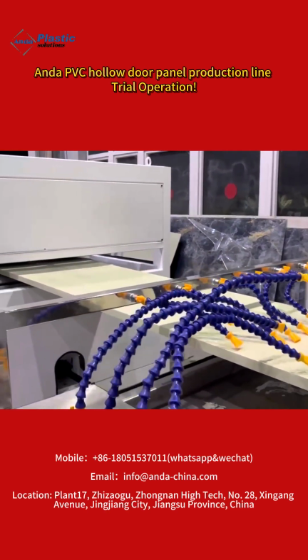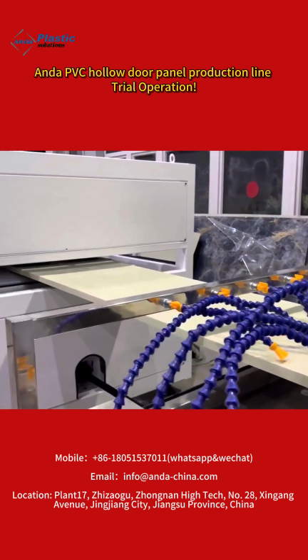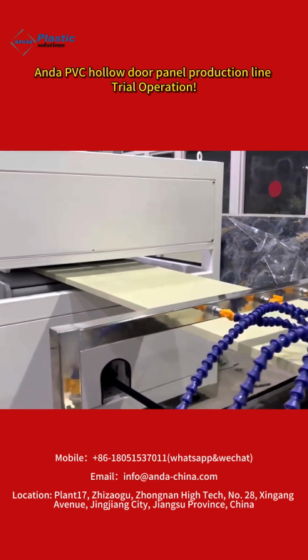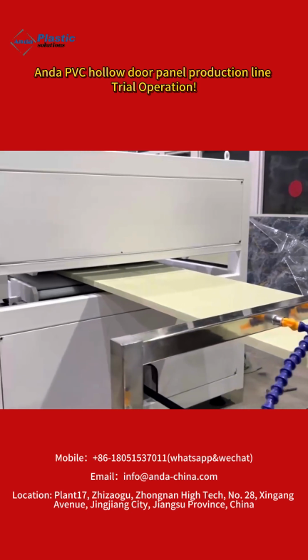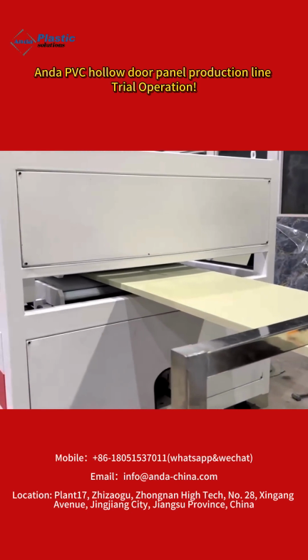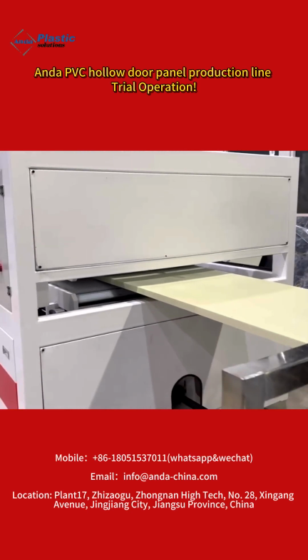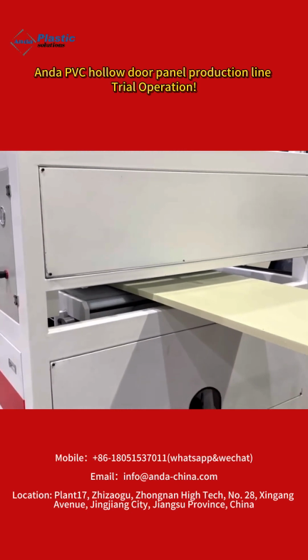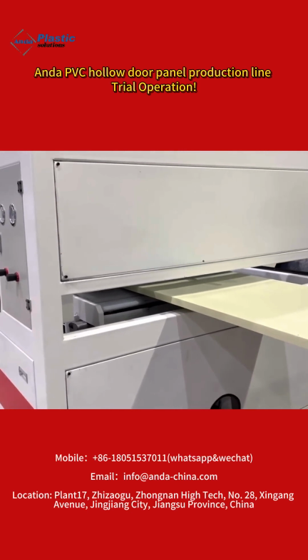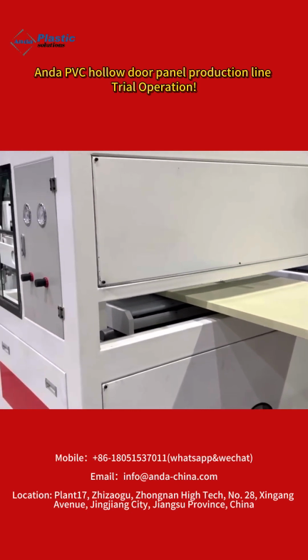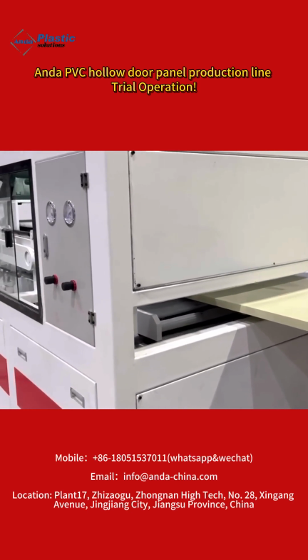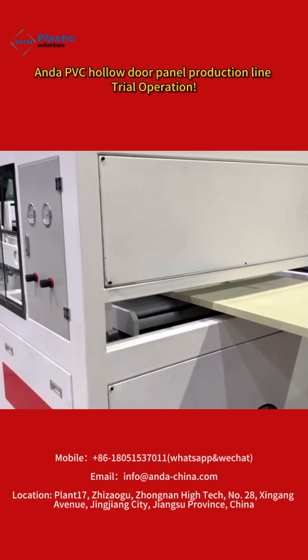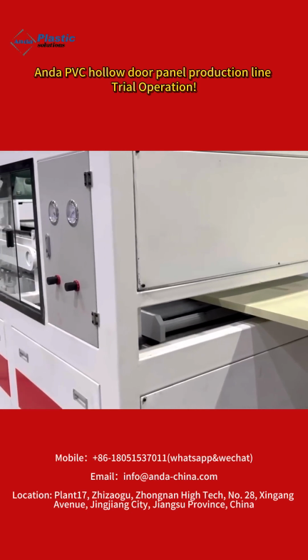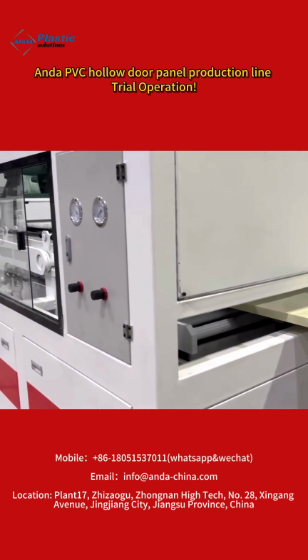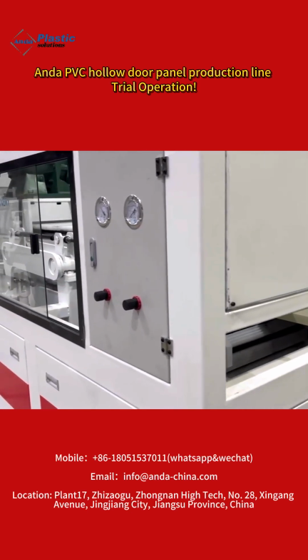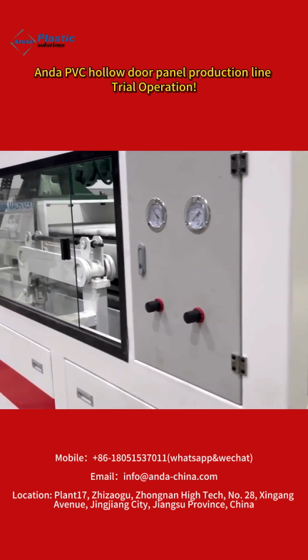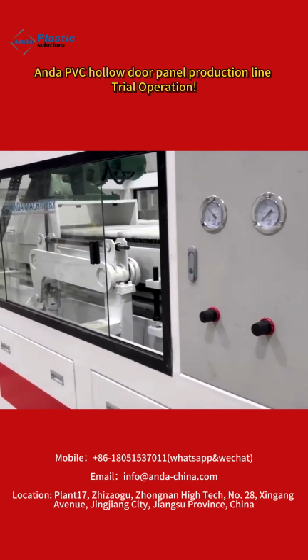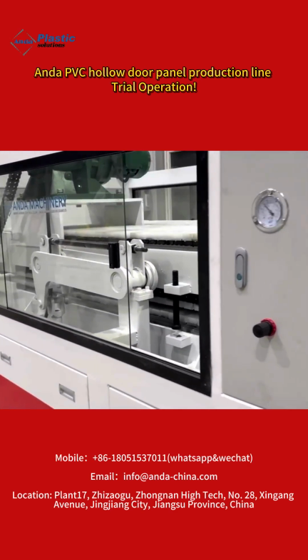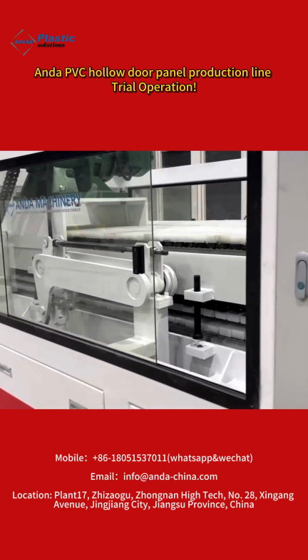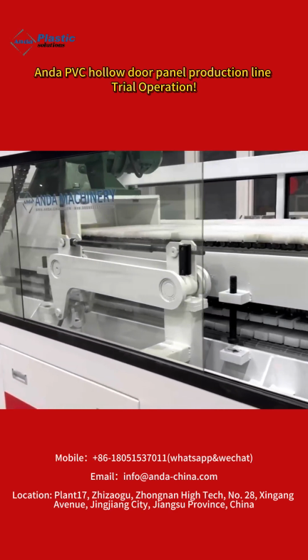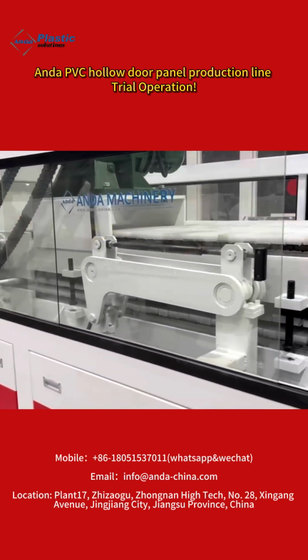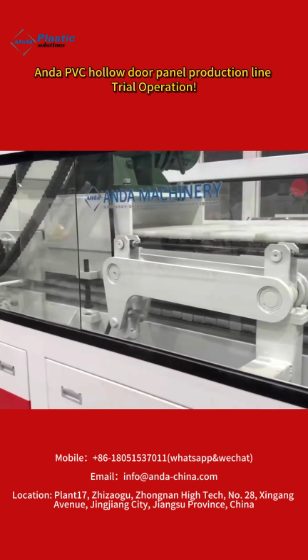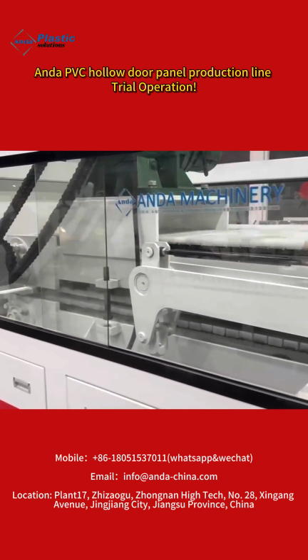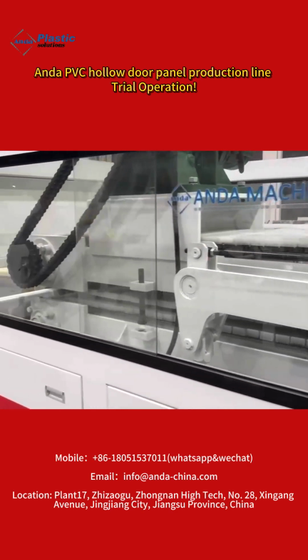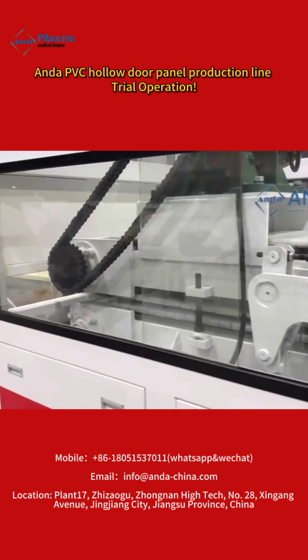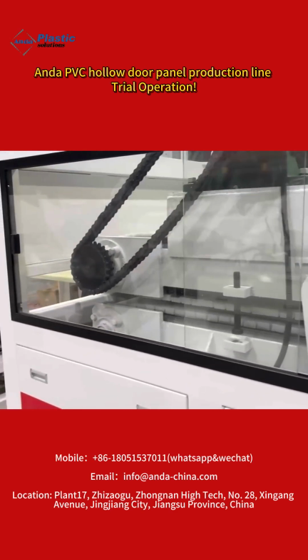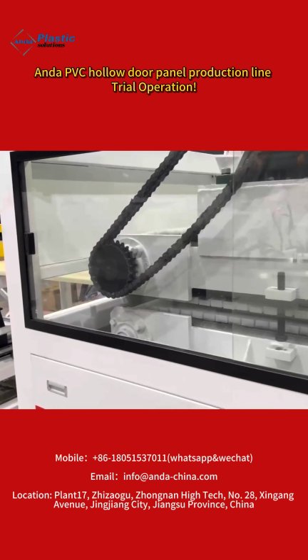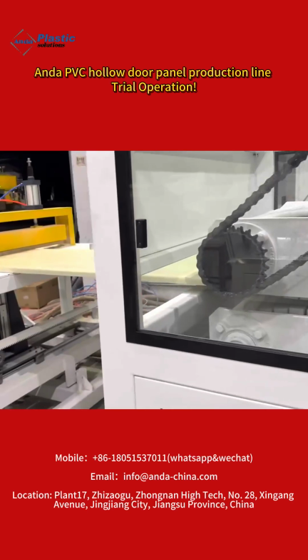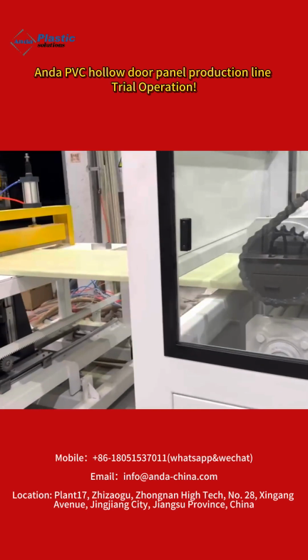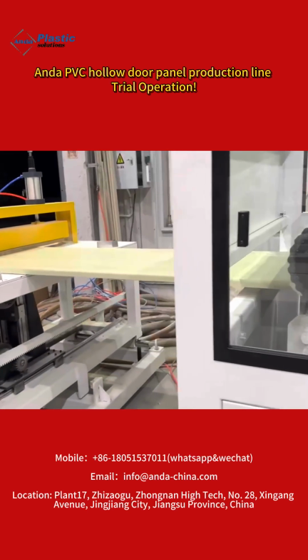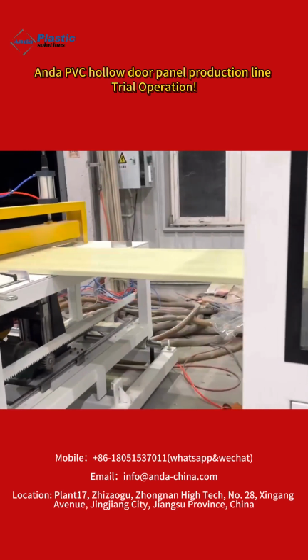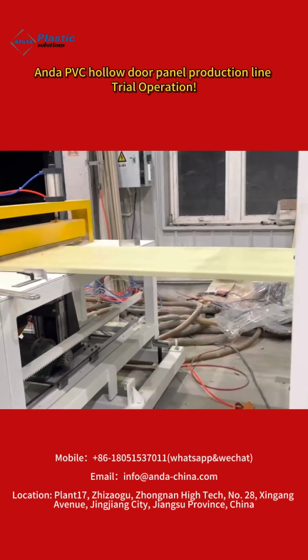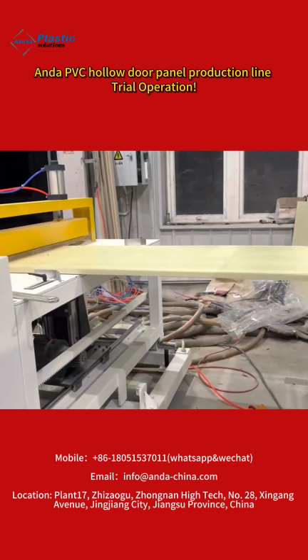Choosing the right machine is an important decision. Enda Machinery will provide comprehensive solutions and services encompassing product planning, design, manufacturing, installation, commissioning, after-sales support, and consulting.